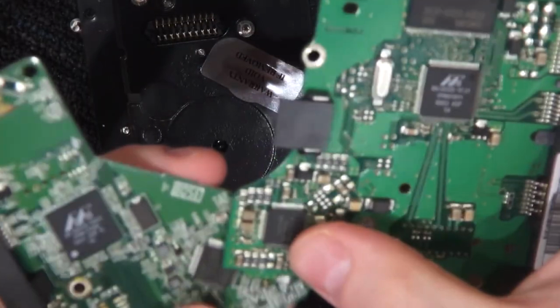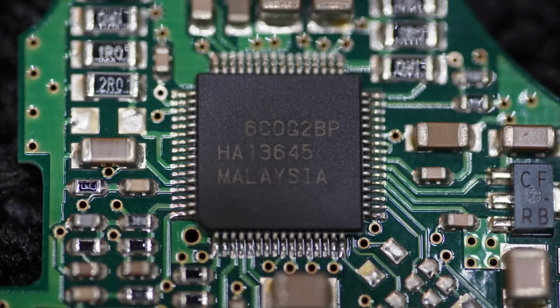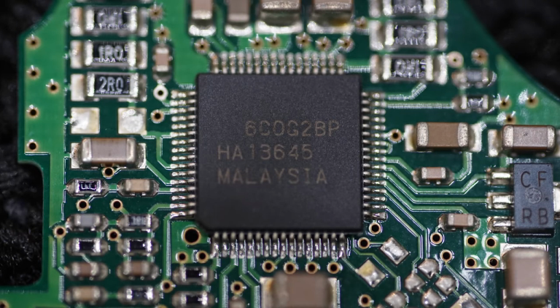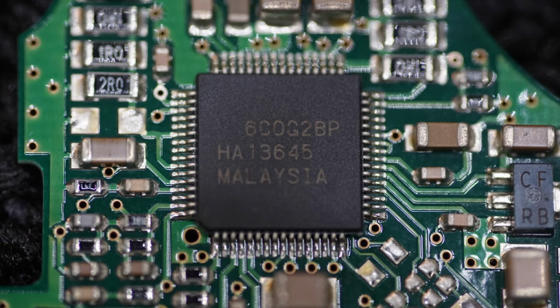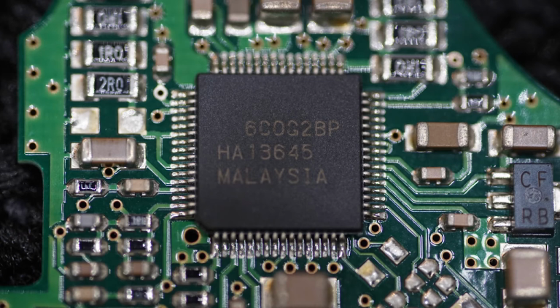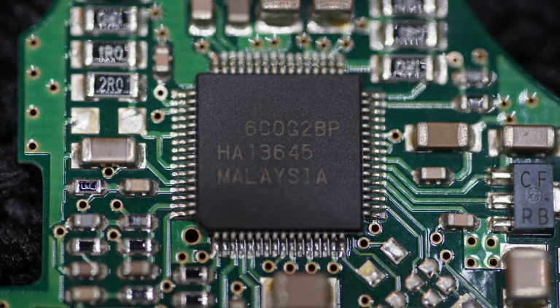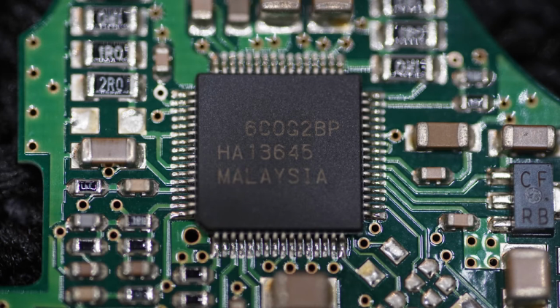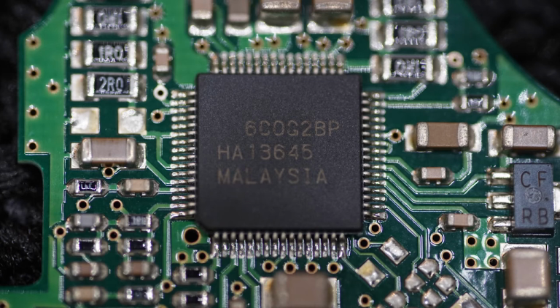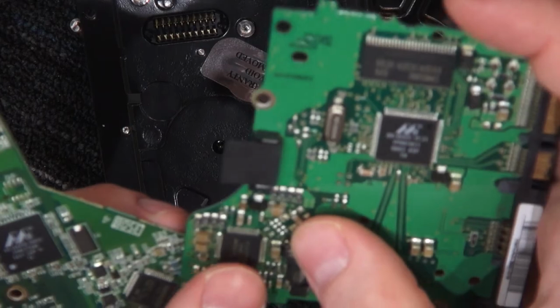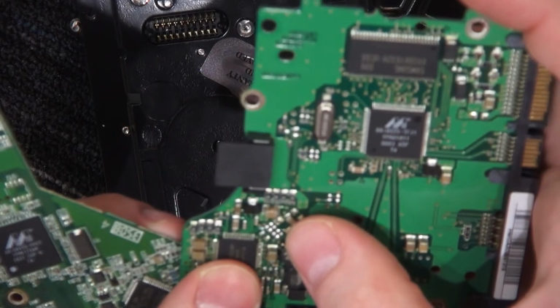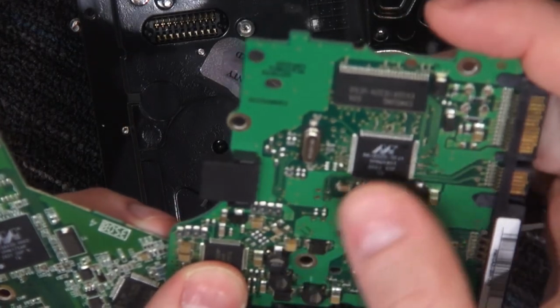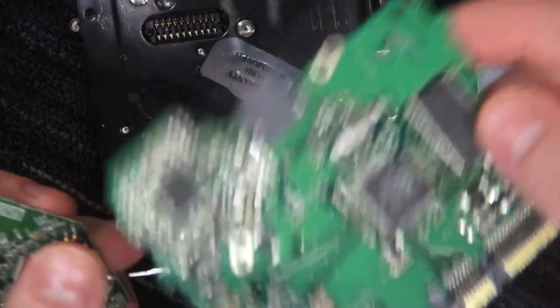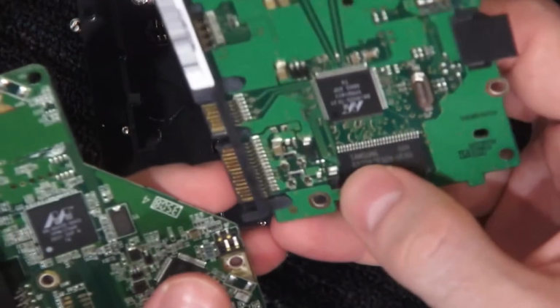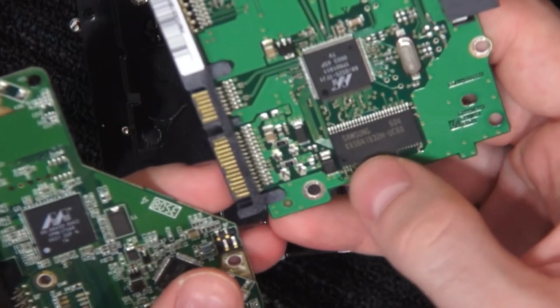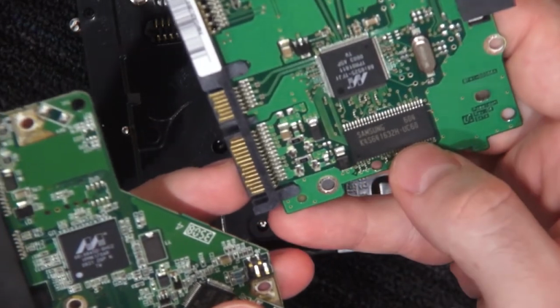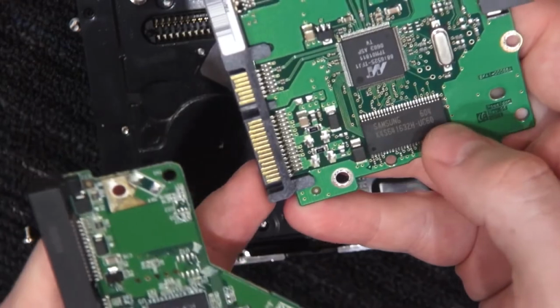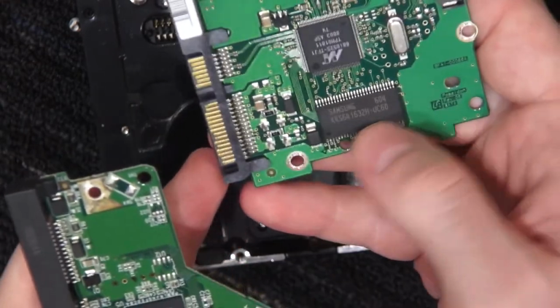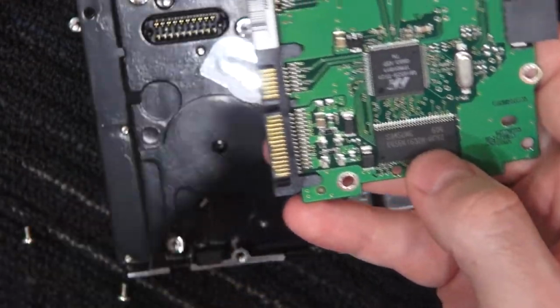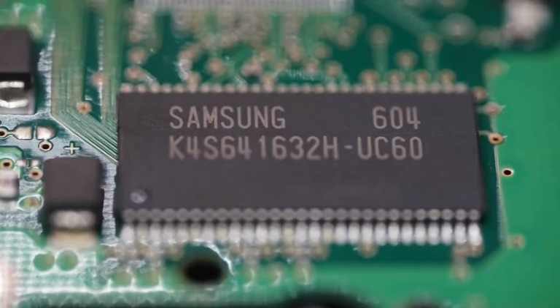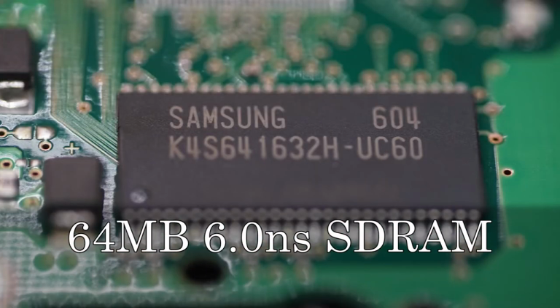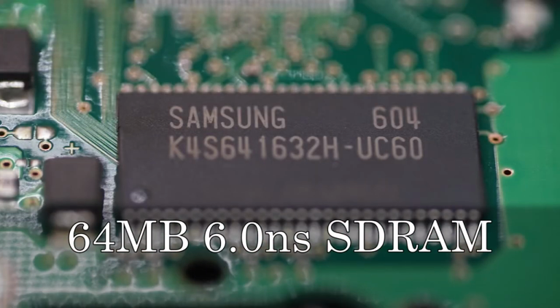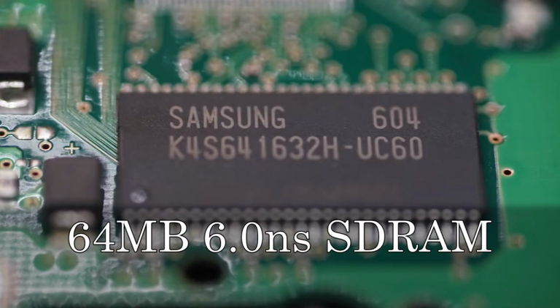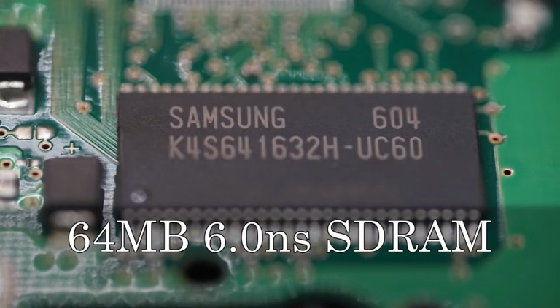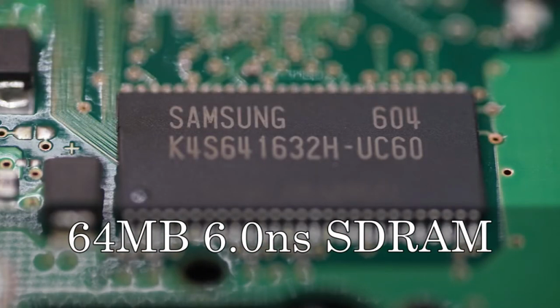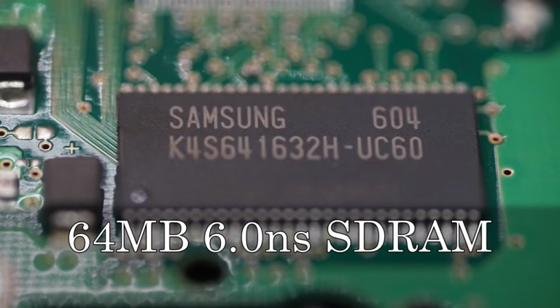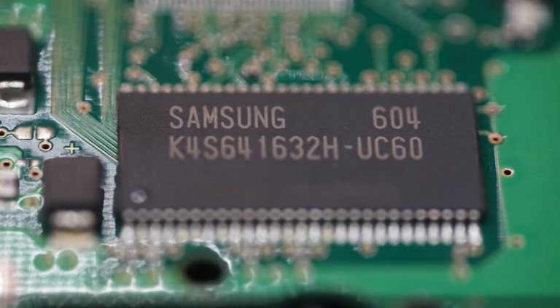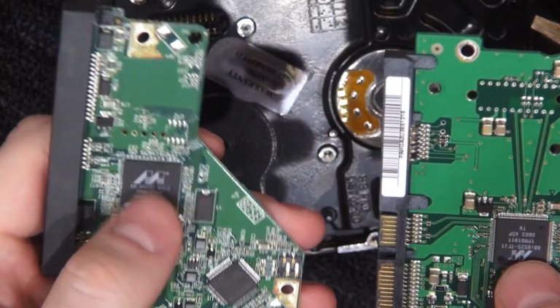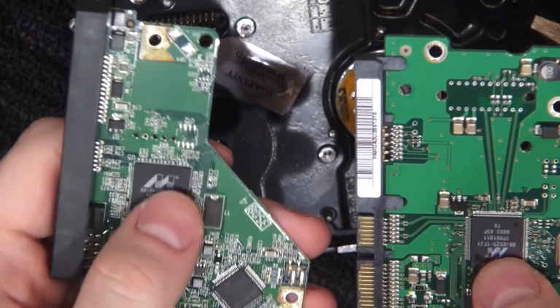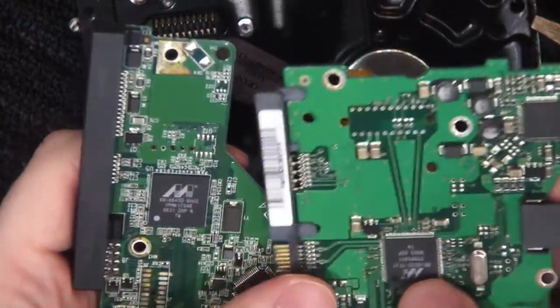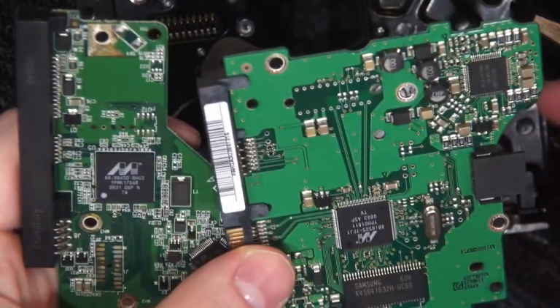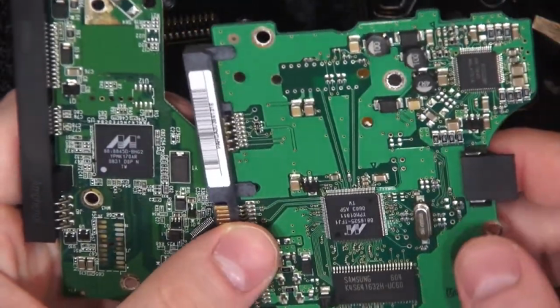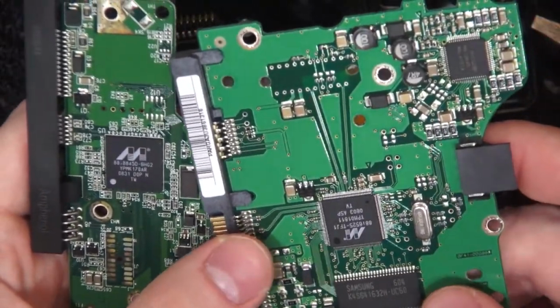Different, cheaper motor driver — or at least unbranded — so I'll look up that part. And then this has some sort of Samsung chip, which is probably RAM — discrete onboard RAM — or maybe these newer models integrate the RAM somehow.